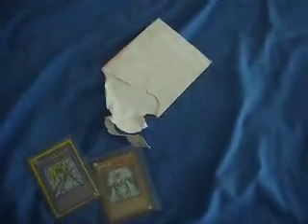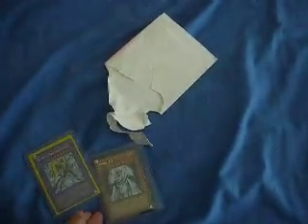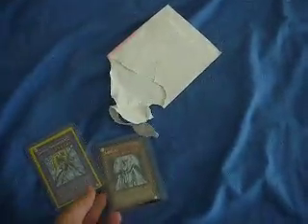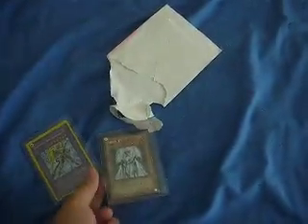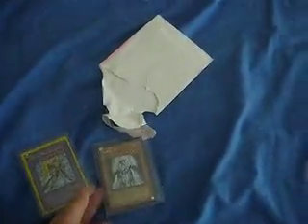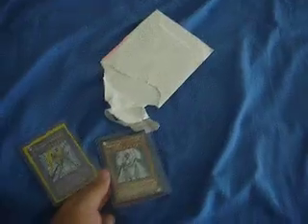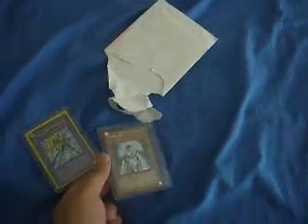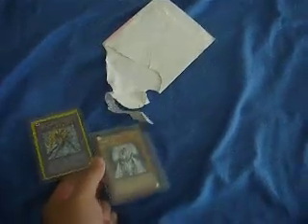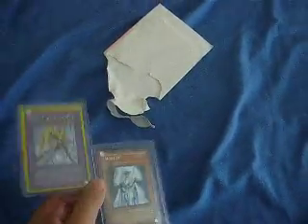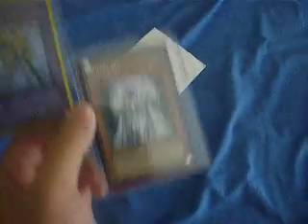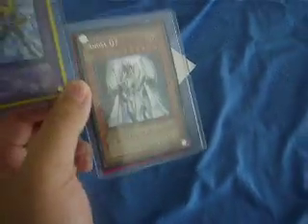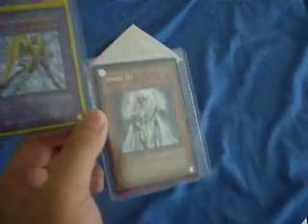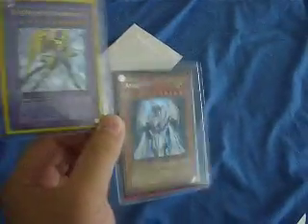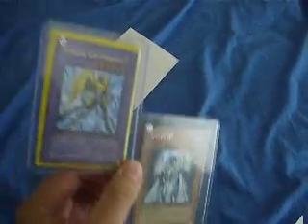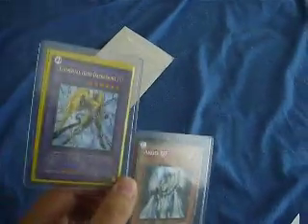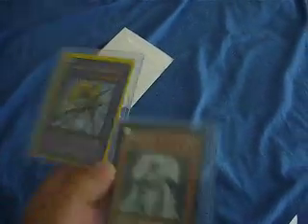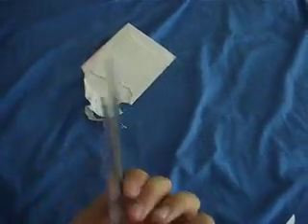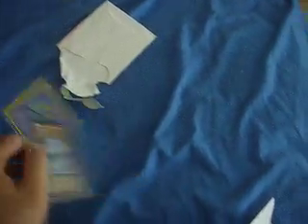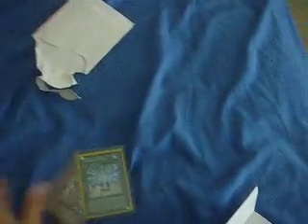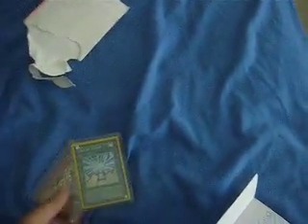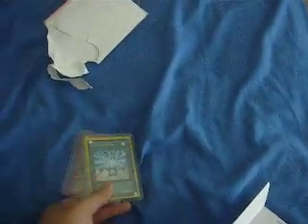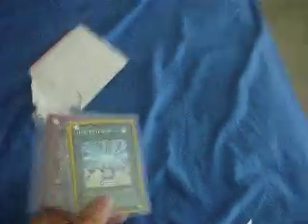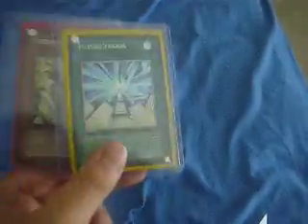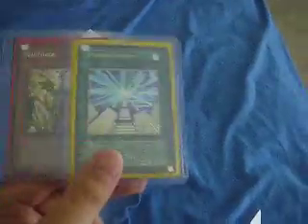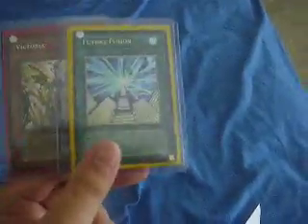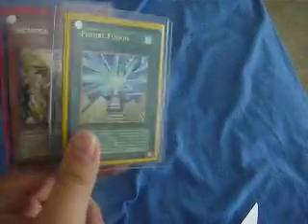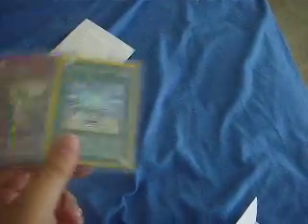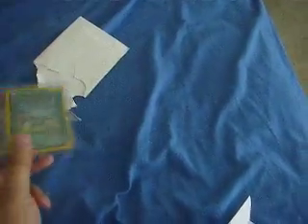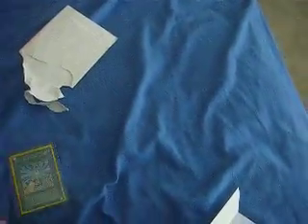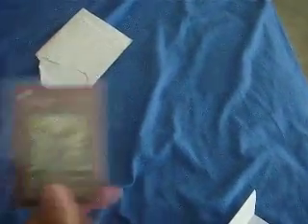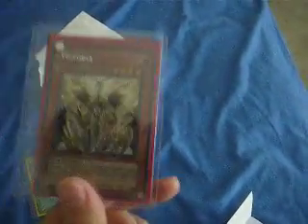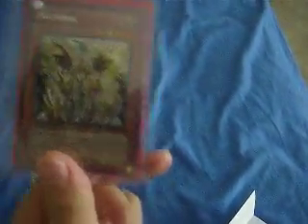That one's for Kevis Pearl 1 — got your Angelo7, Darkbrite, Ulti Firsted Future Fusion, and Firsted Victoria.